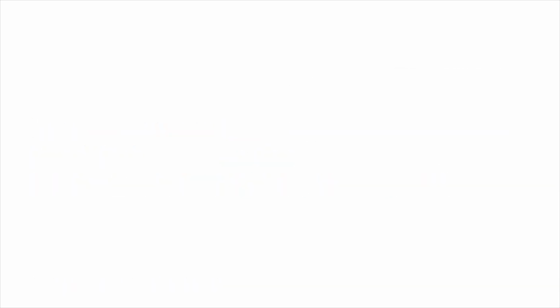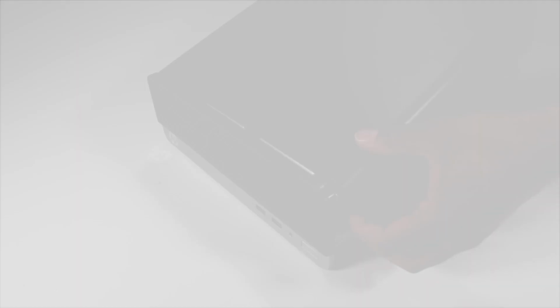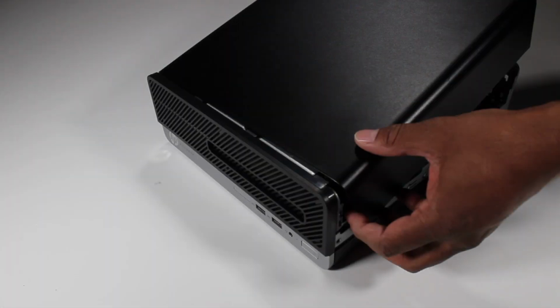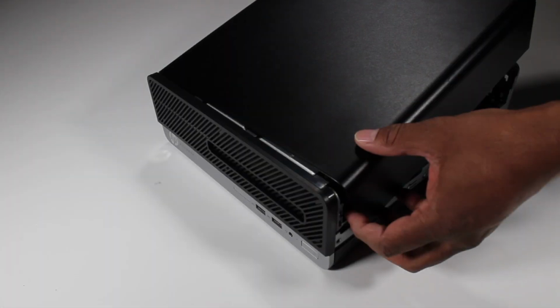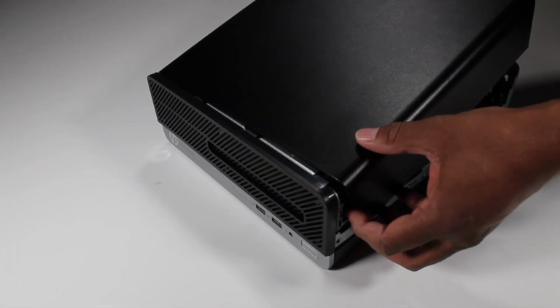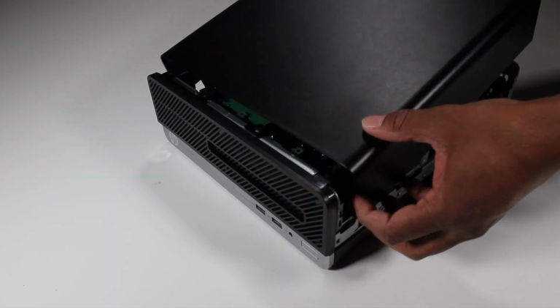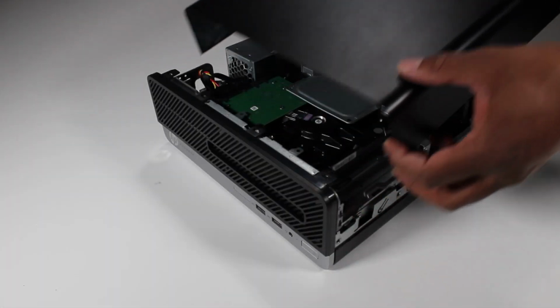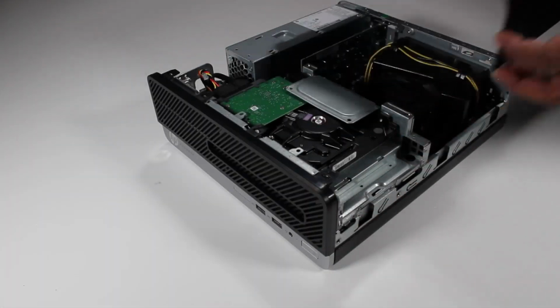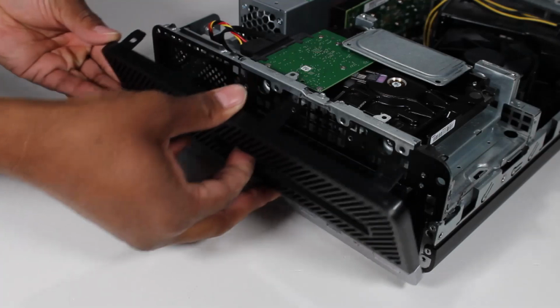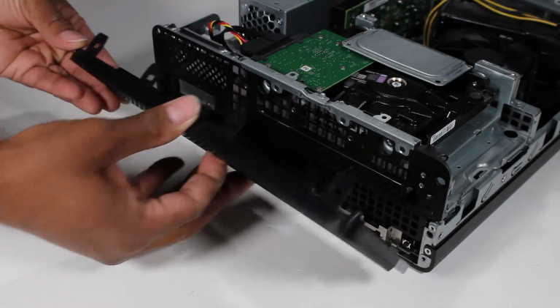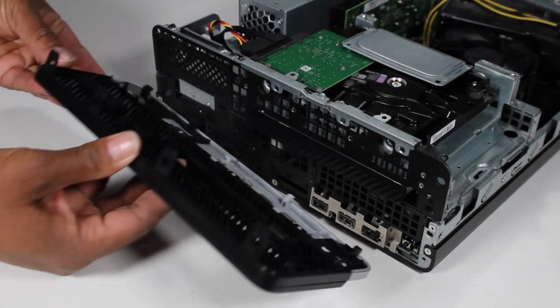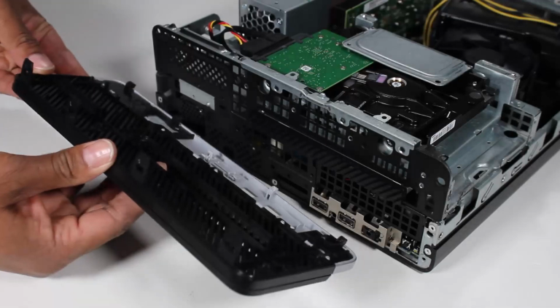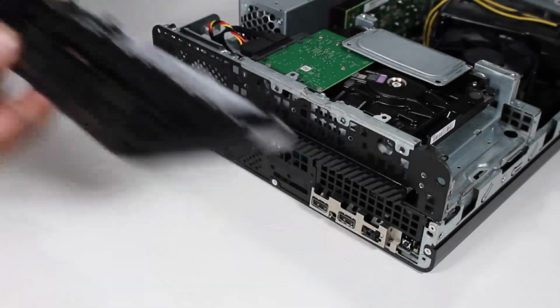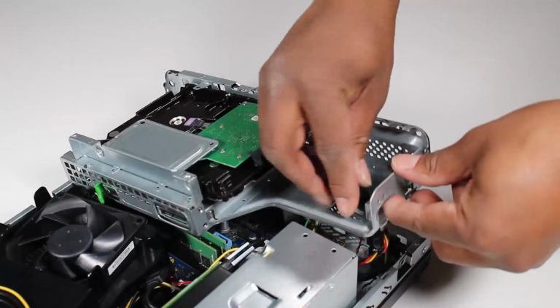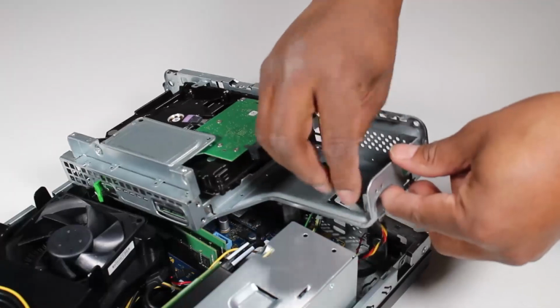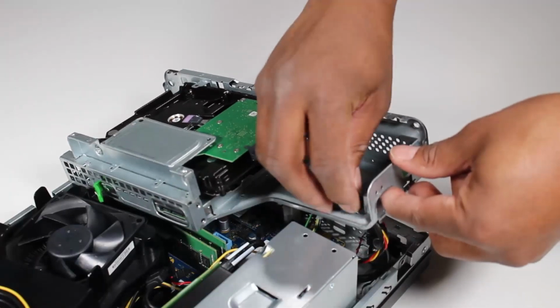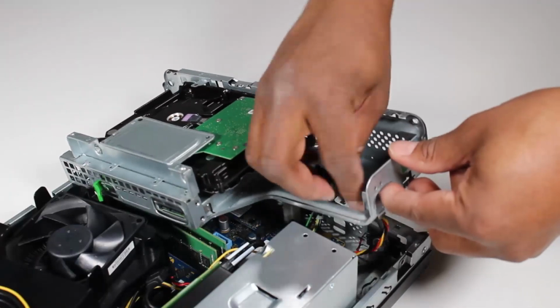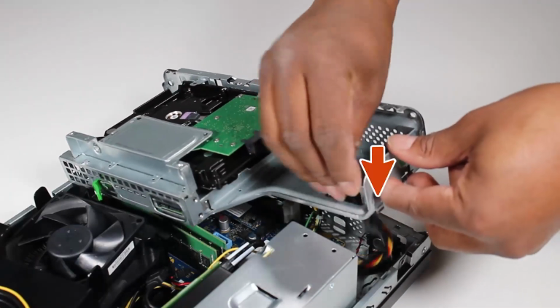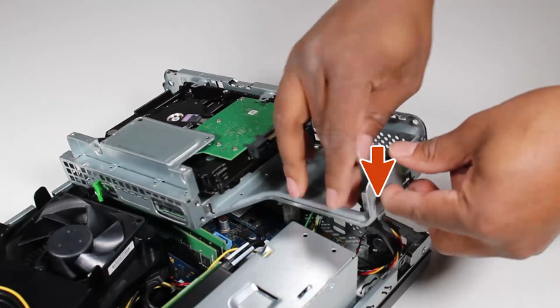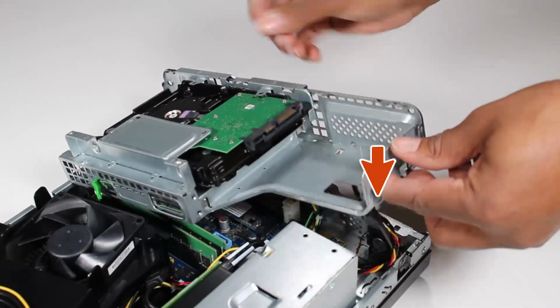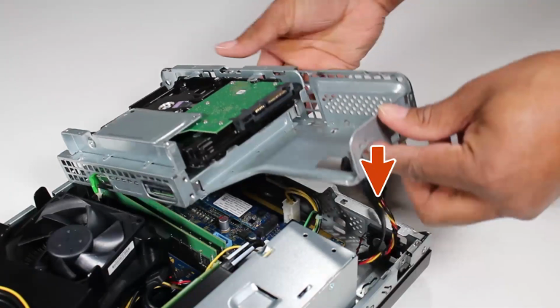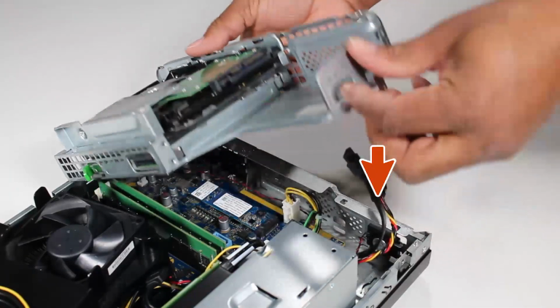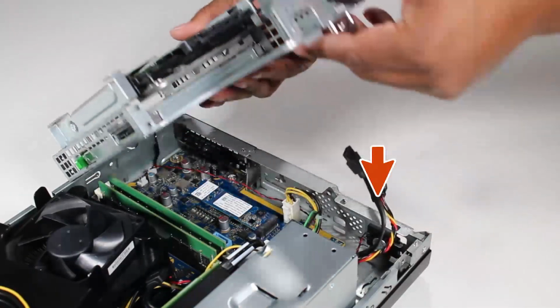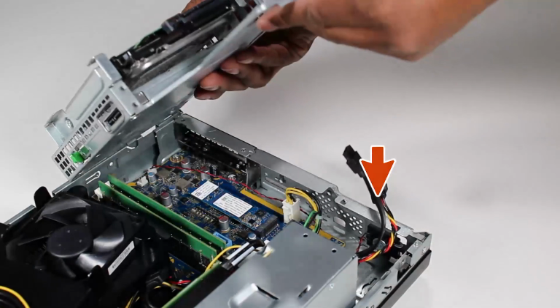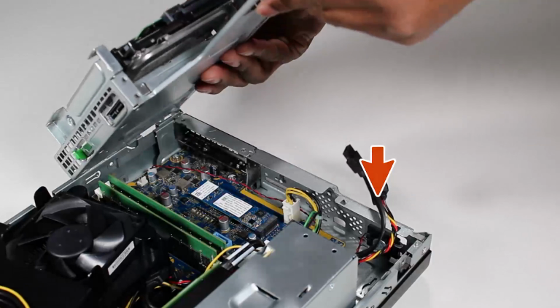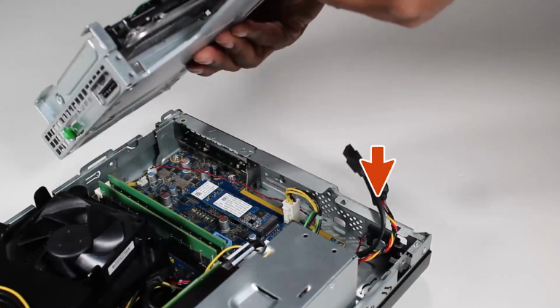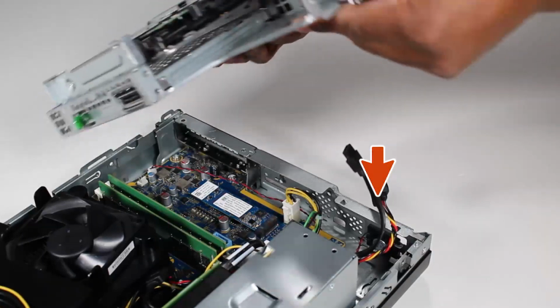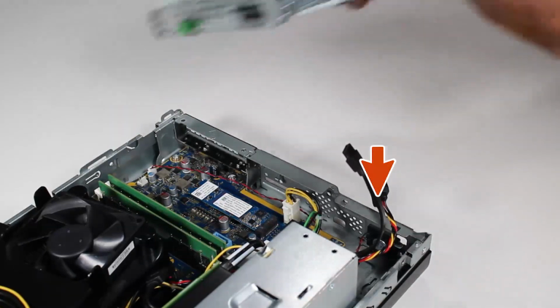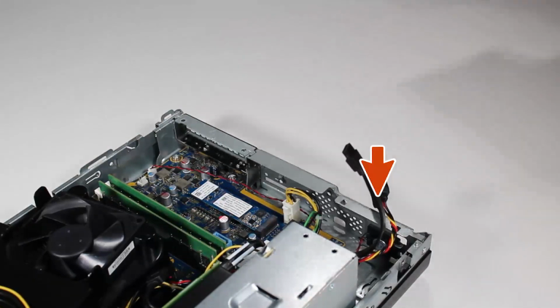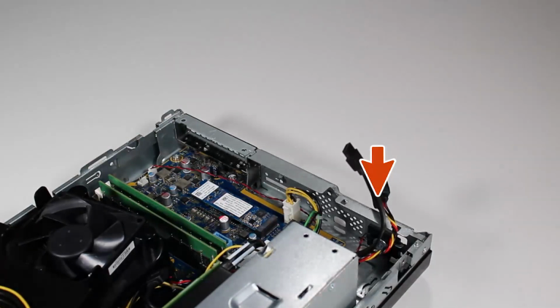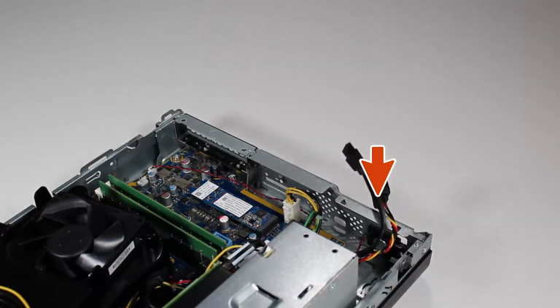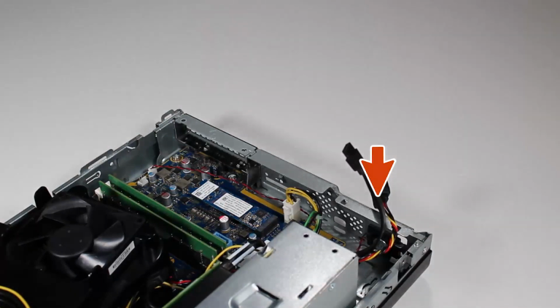Before you begin, remove the access panel, the front bezel, and the drive's cage. The power and data connectors are removed from the hard drive as part of the drive's cage removal.